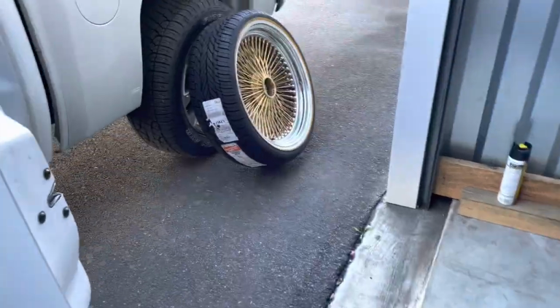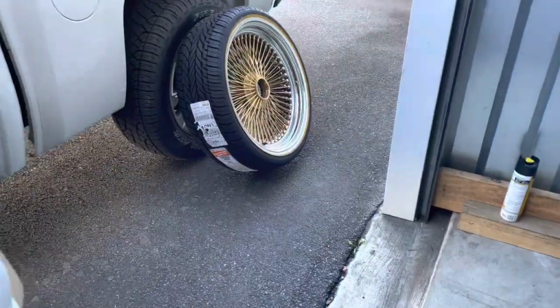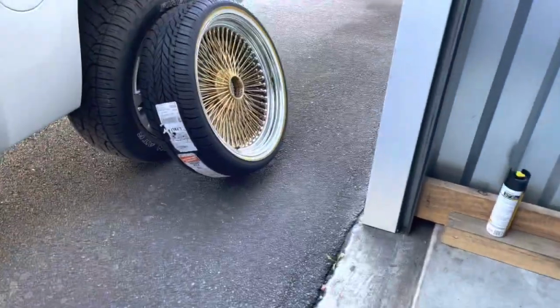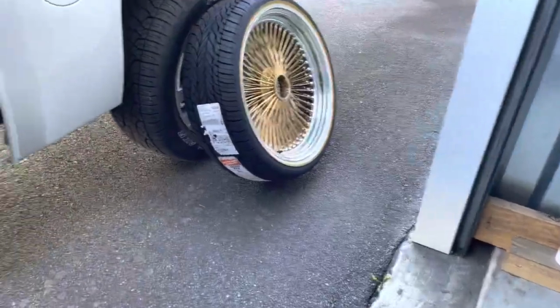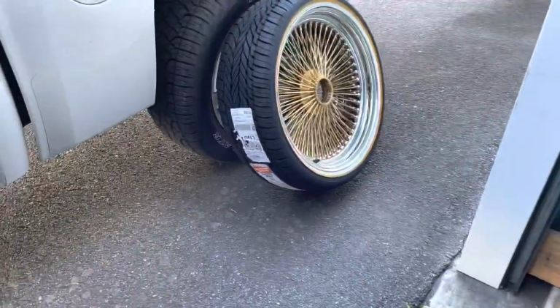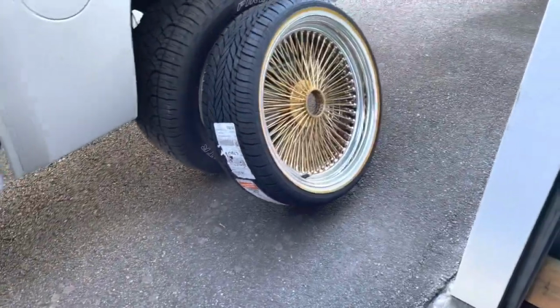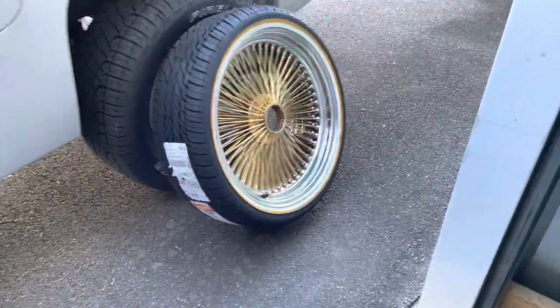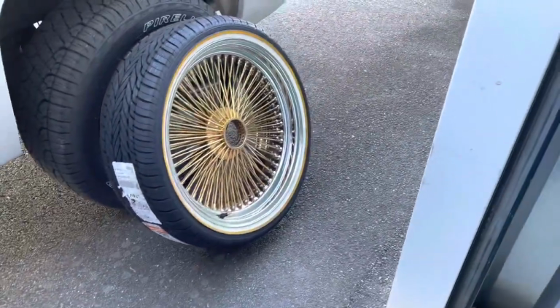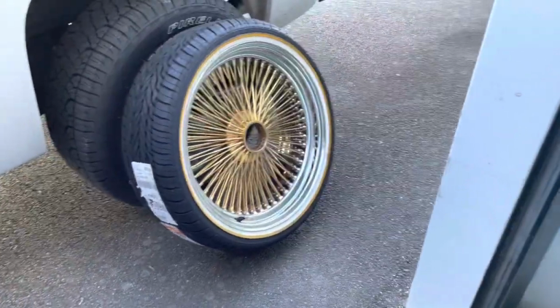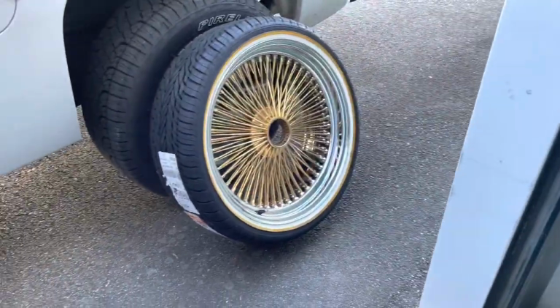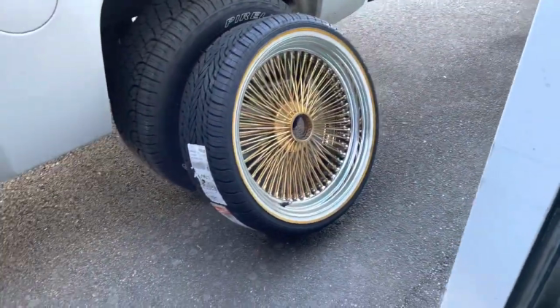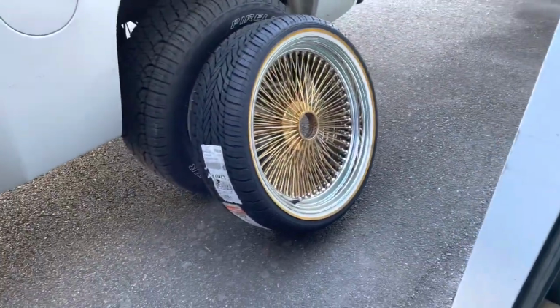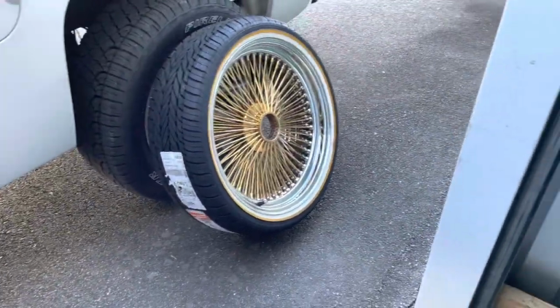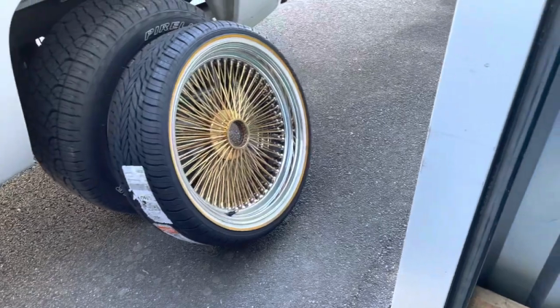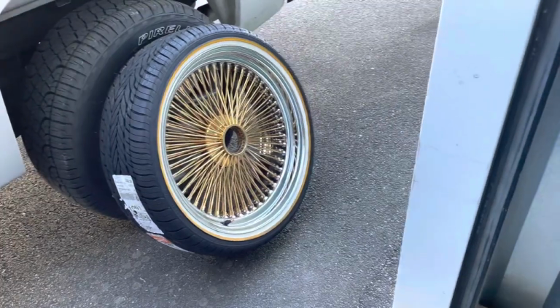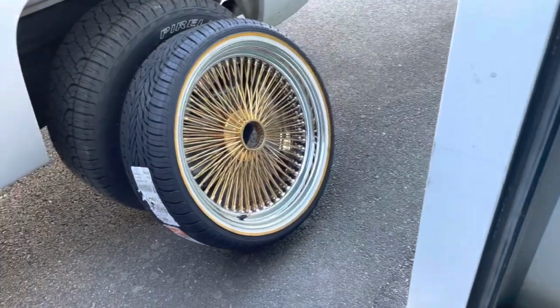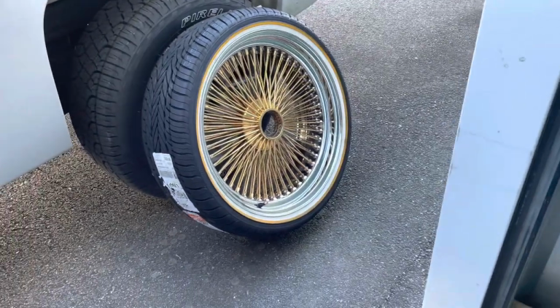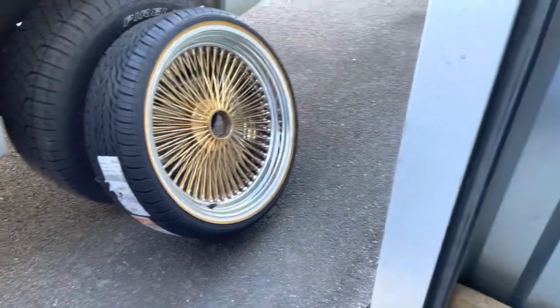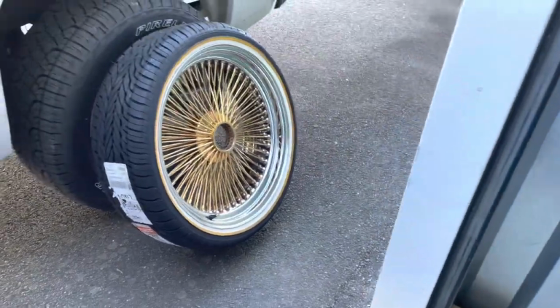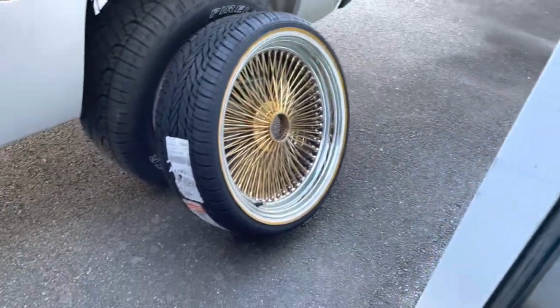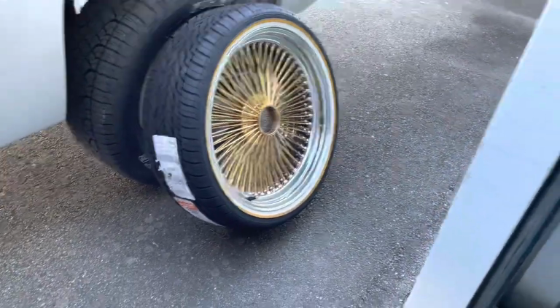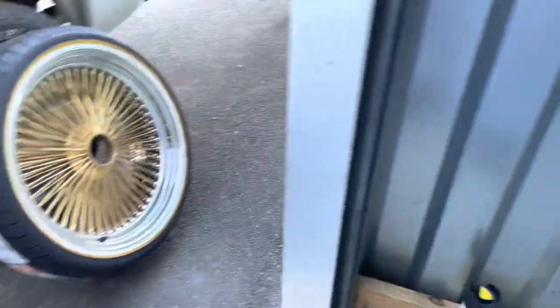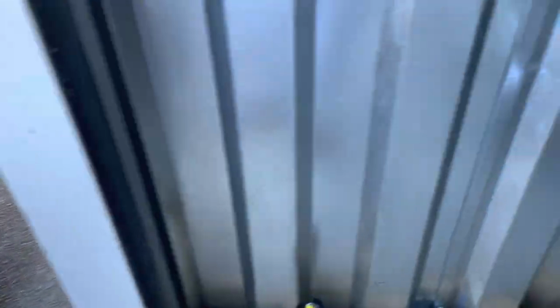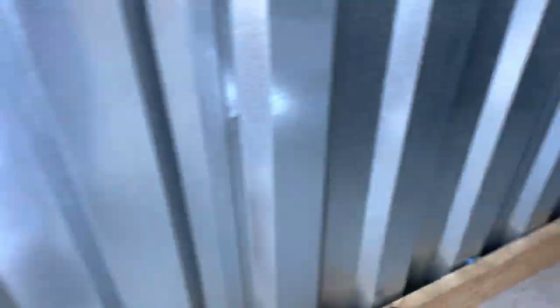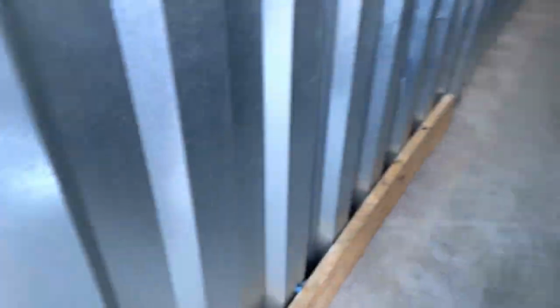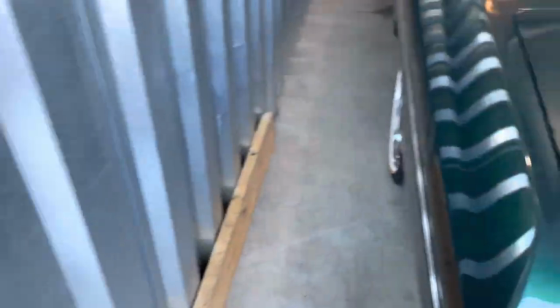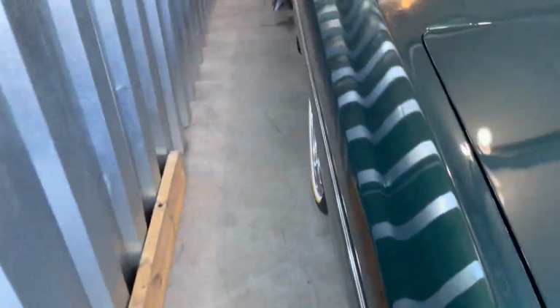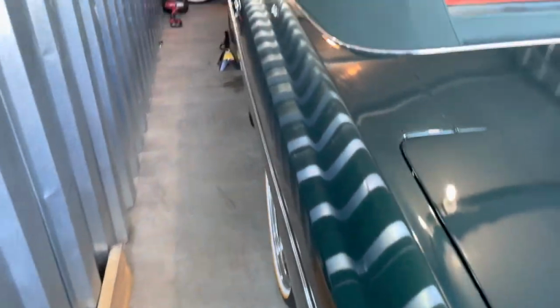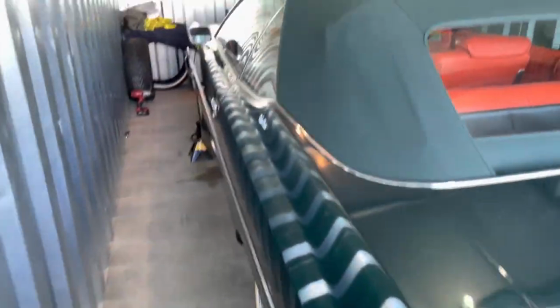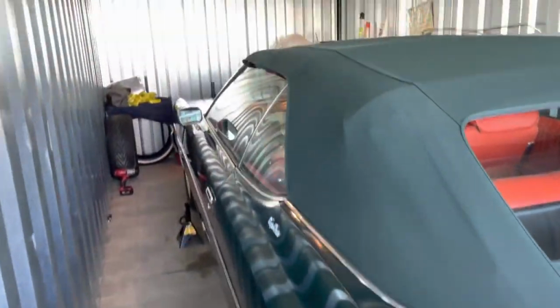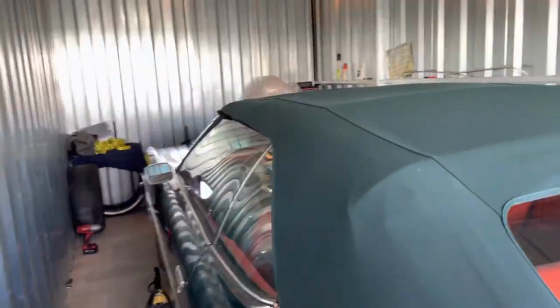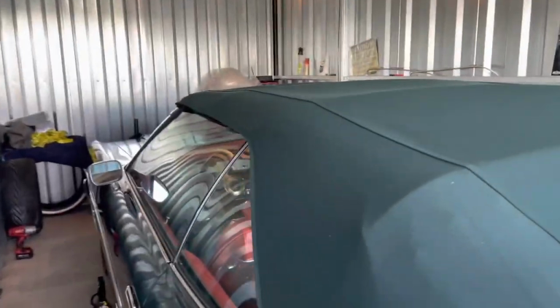All right, man, we back in action. Got the new rim, got the tire mounted on. About to get to work.